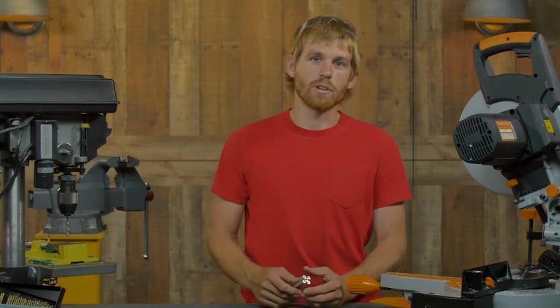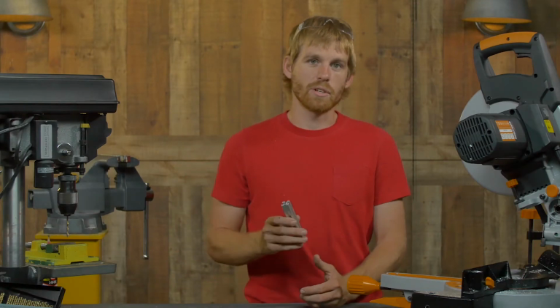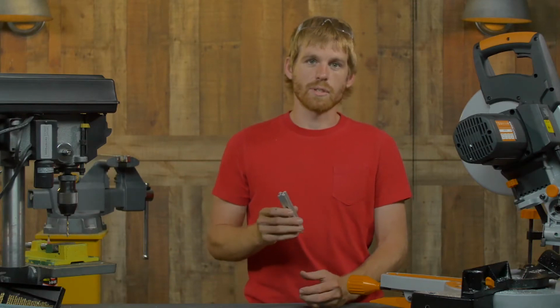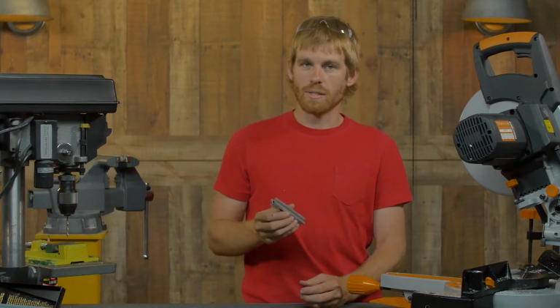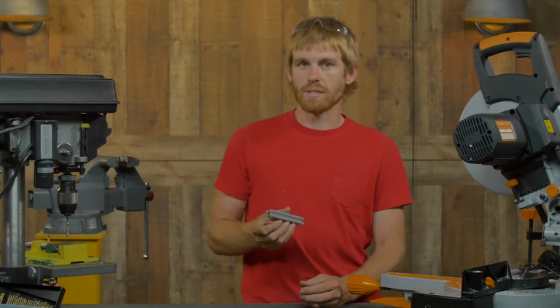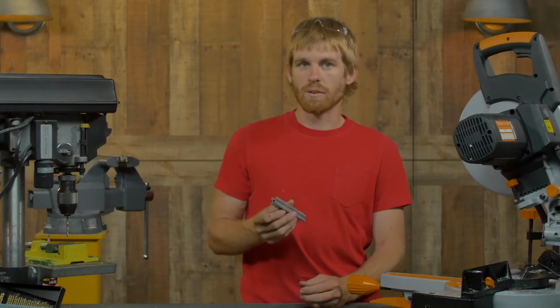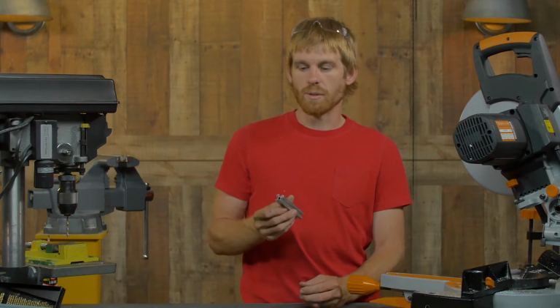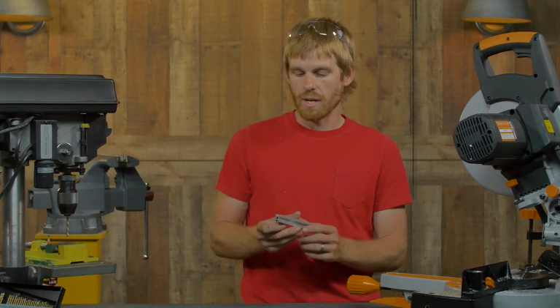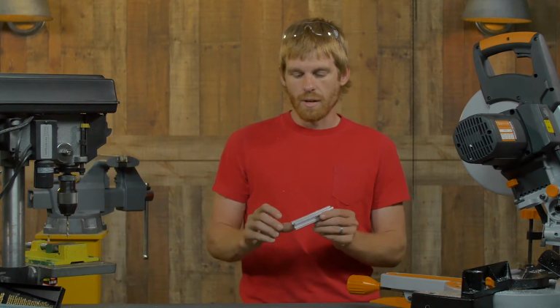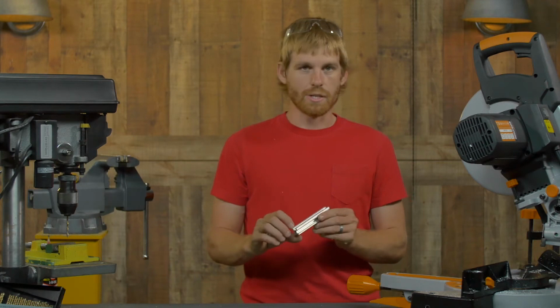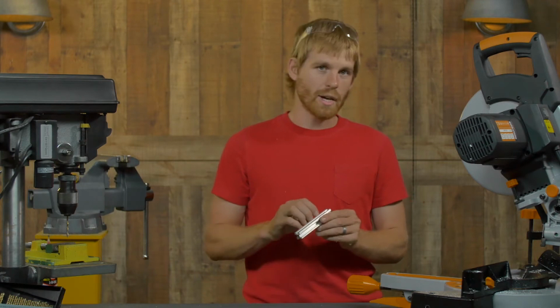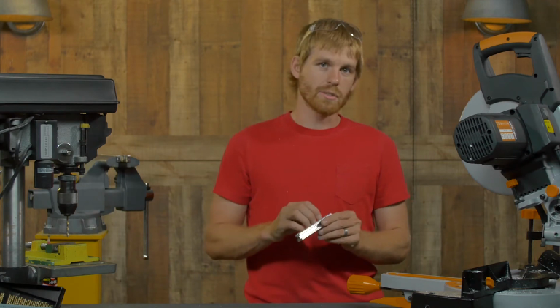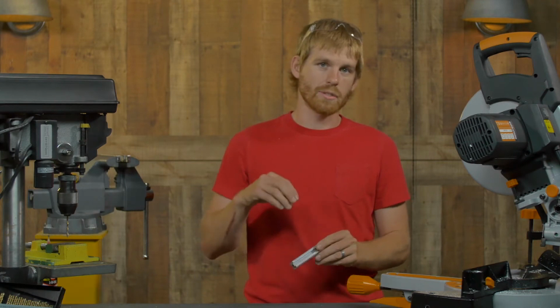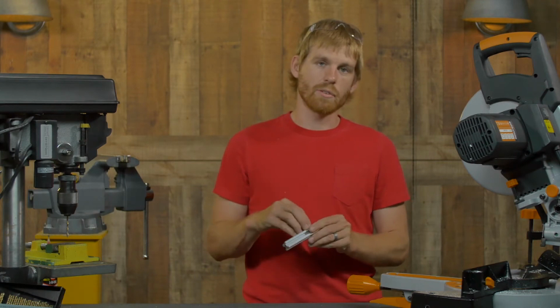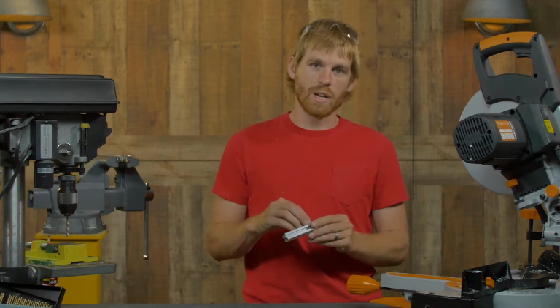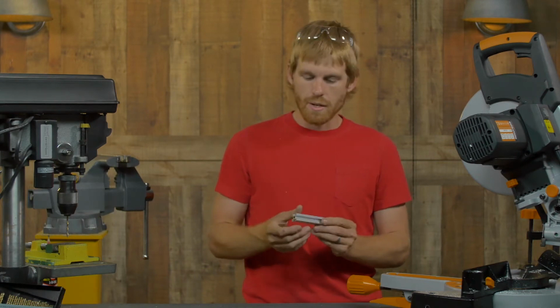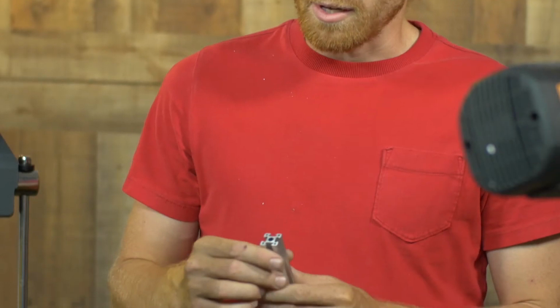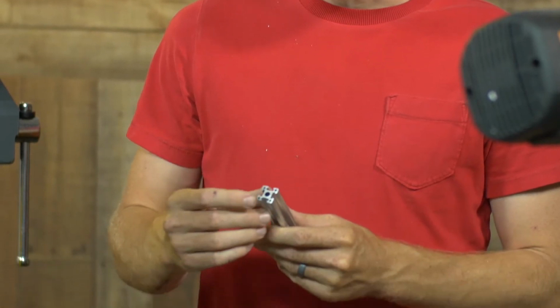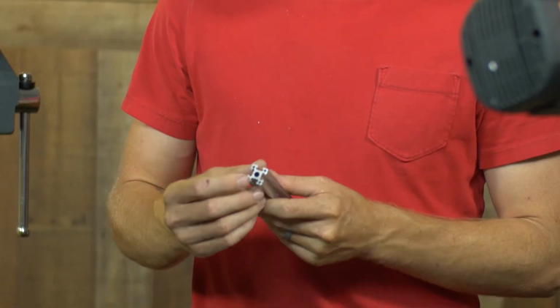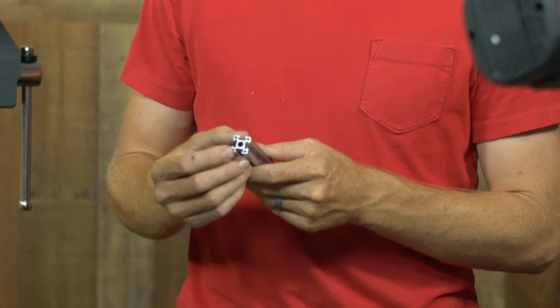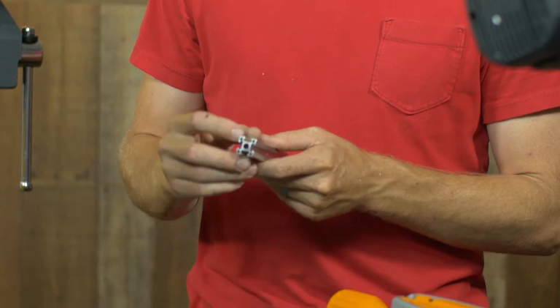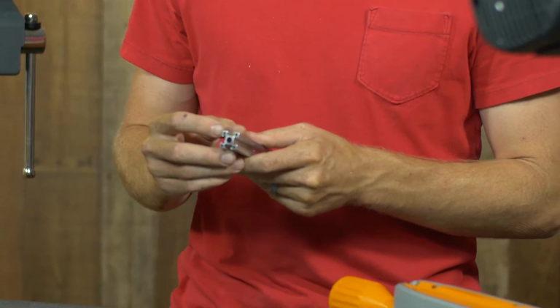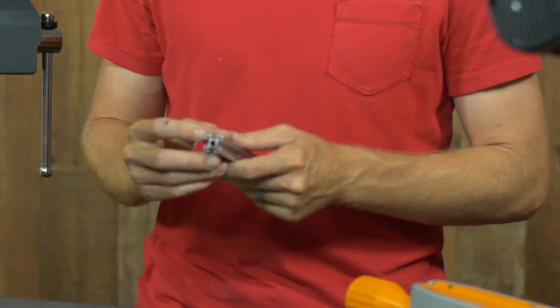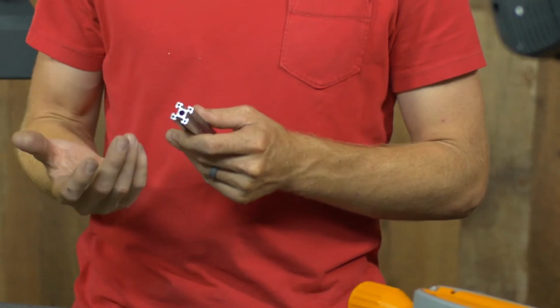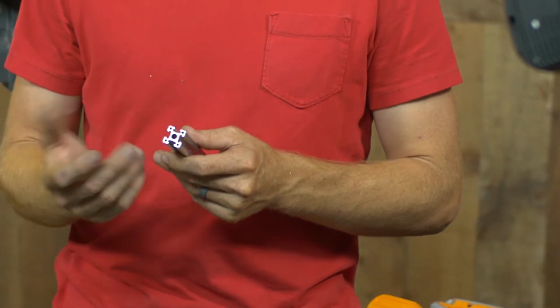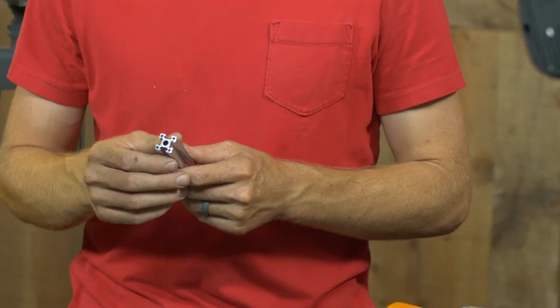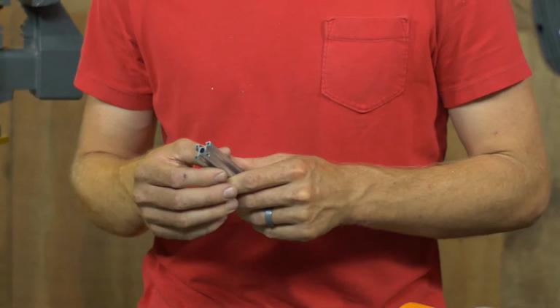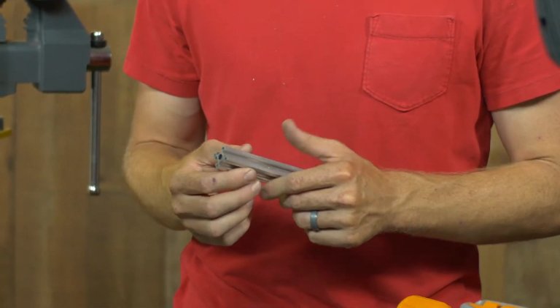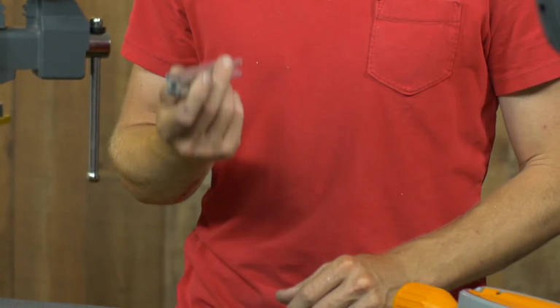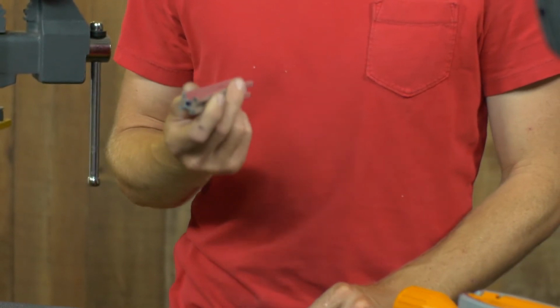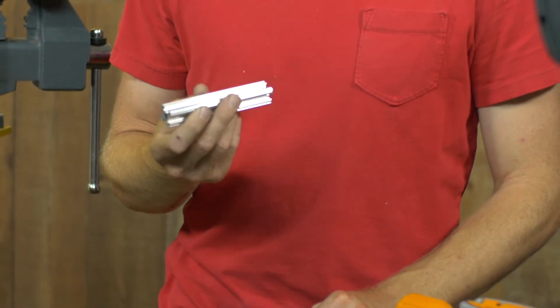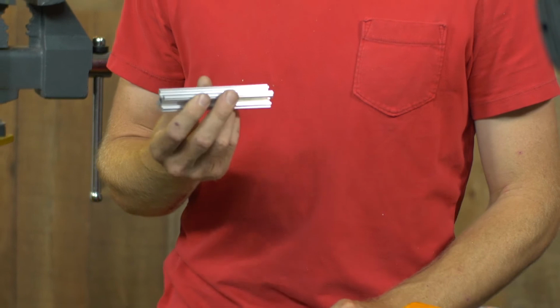There are many features that make this easily modifiable. It has drill guides so you can easily drill it from the side. The ends are extruded with holes in it so you can tap it to 6-32 very easily, and you can also cut this quite easily.